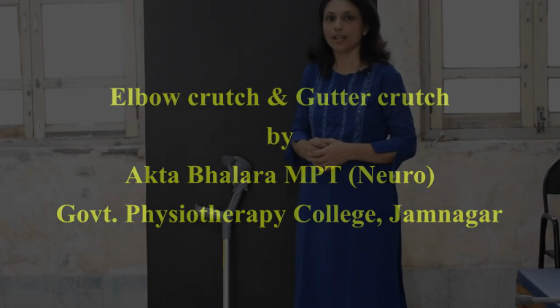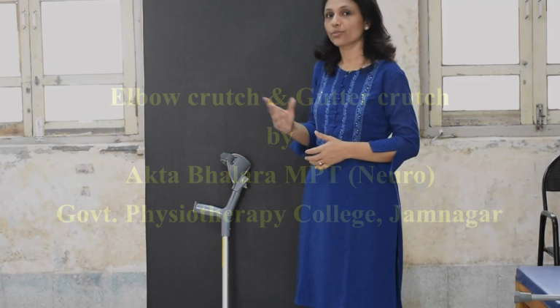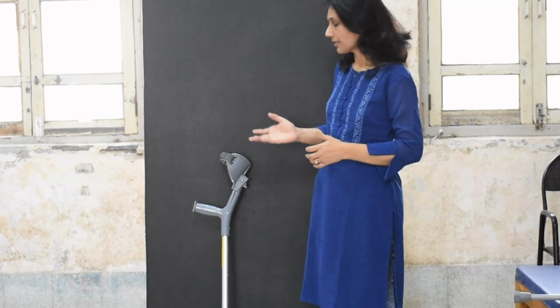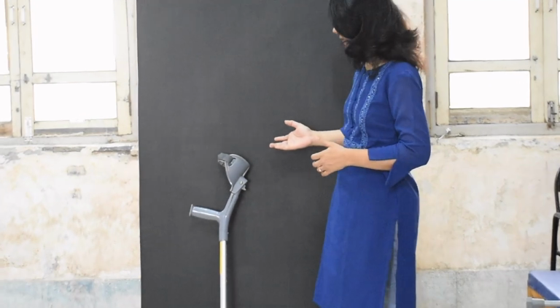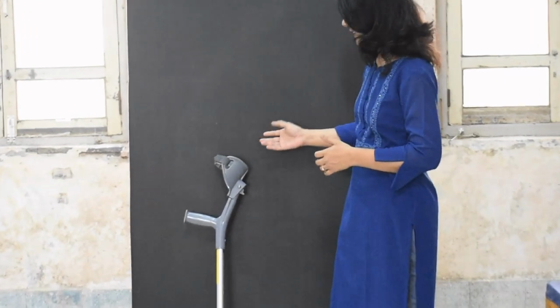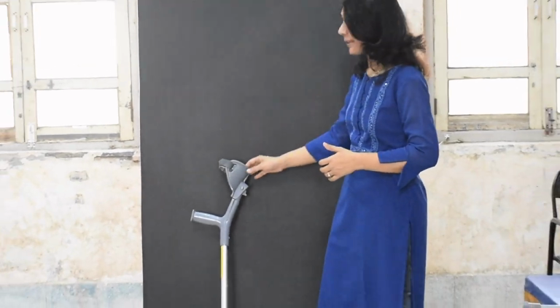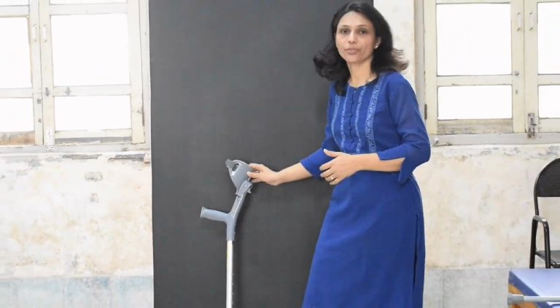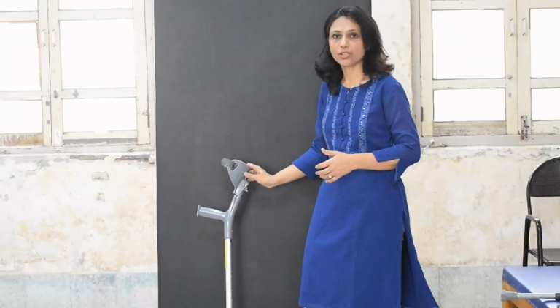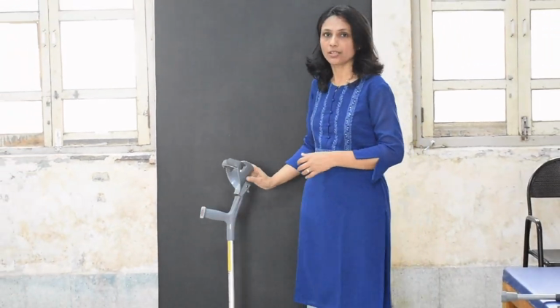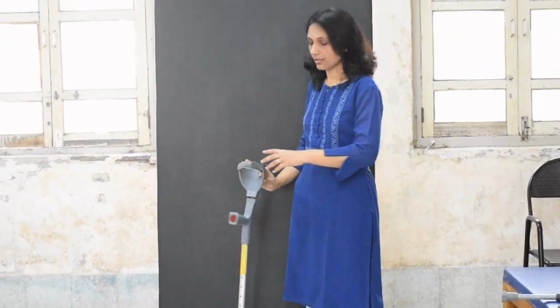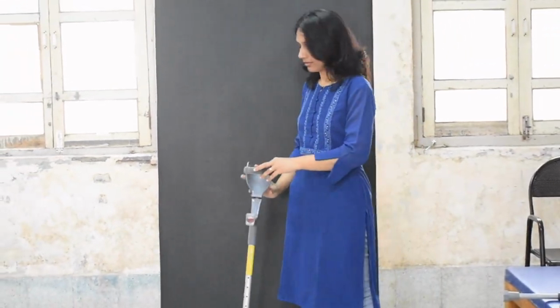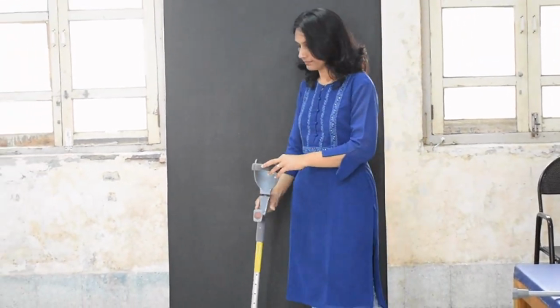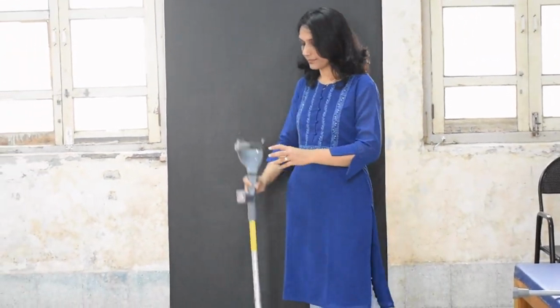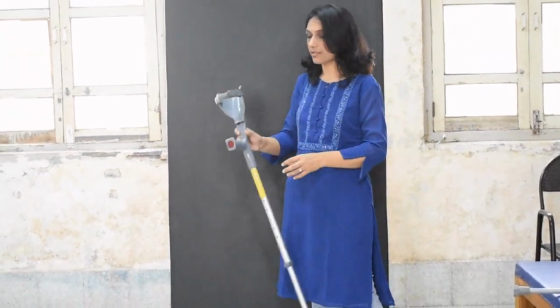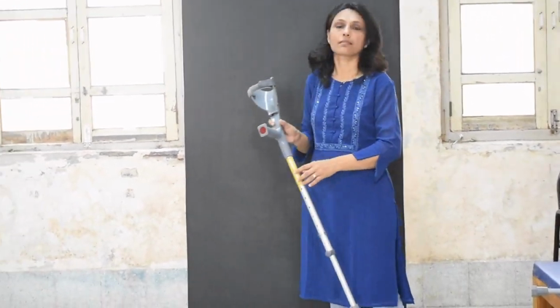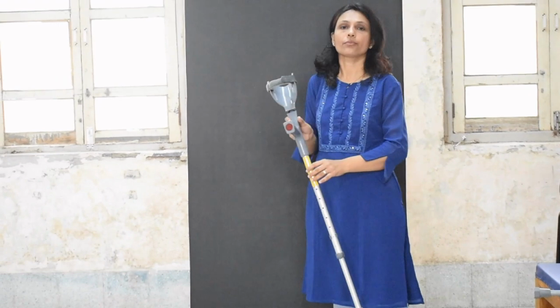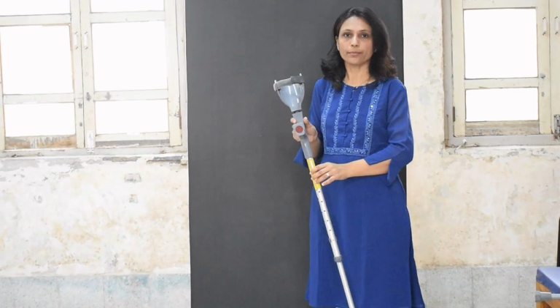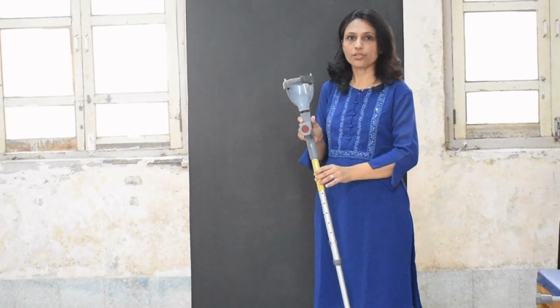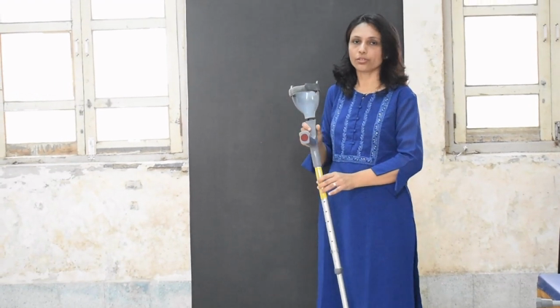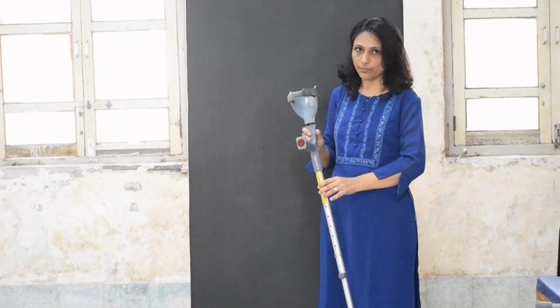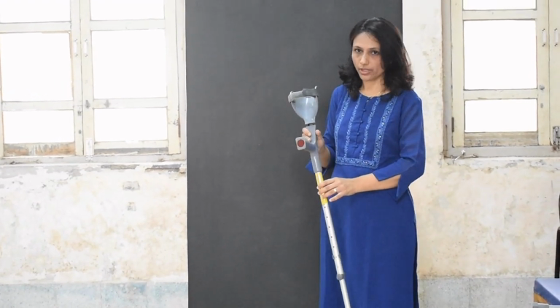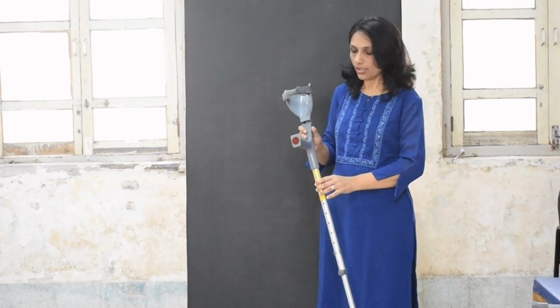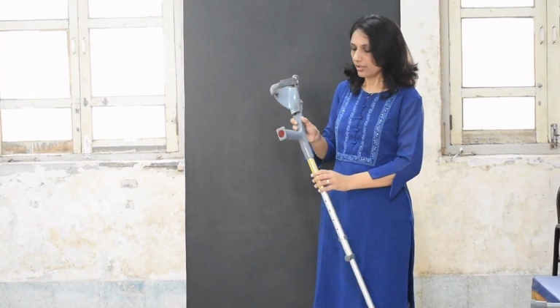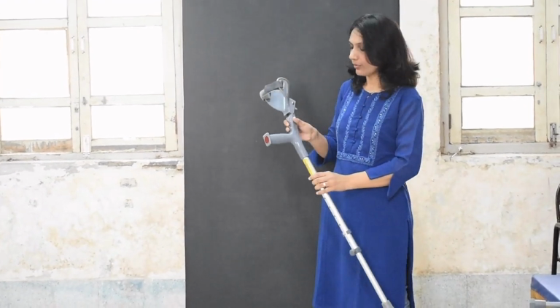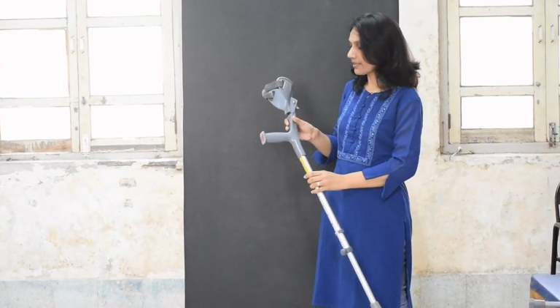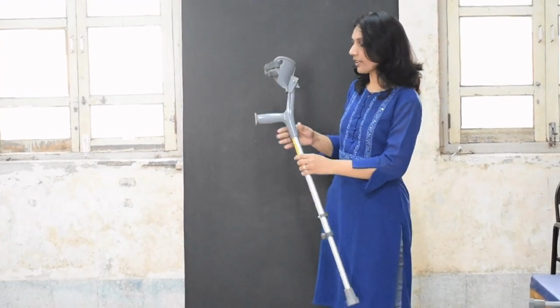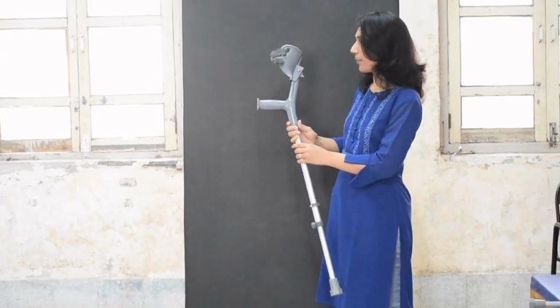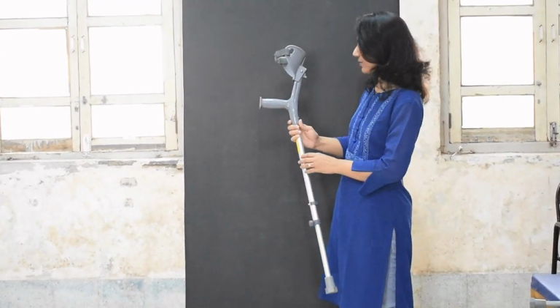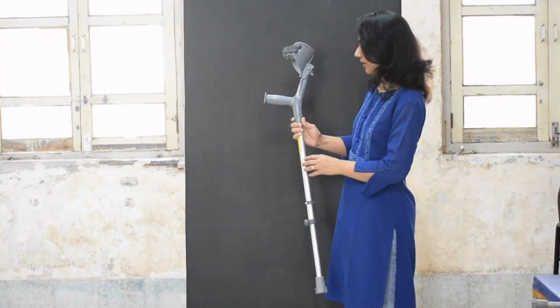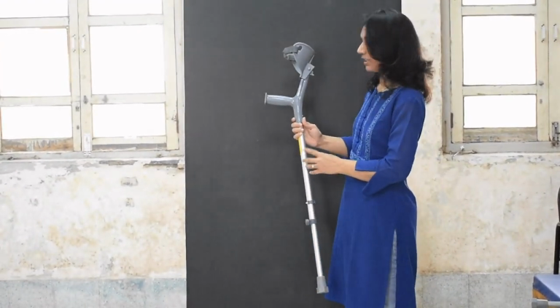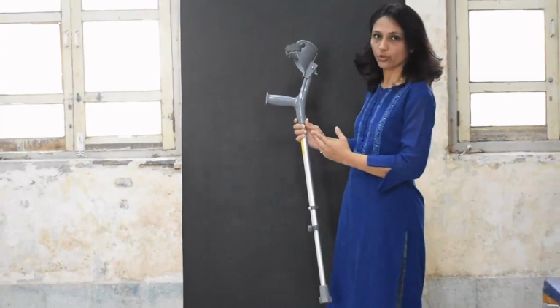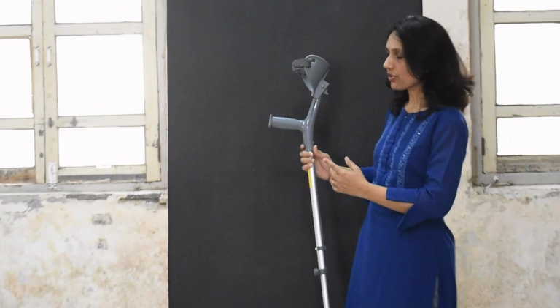This is the second type of crutch, that is the forearm crutch or the elbow crutch. Now let's look at the parts of the elbow crutch.